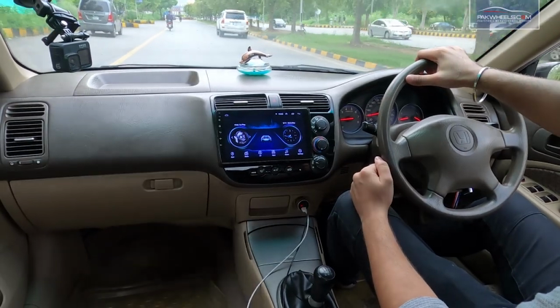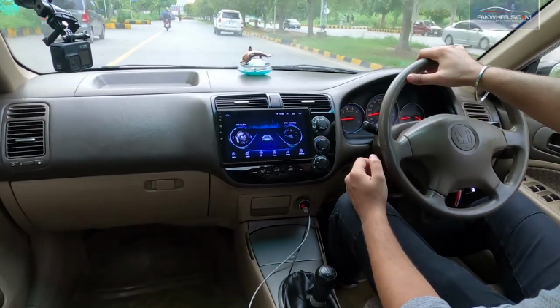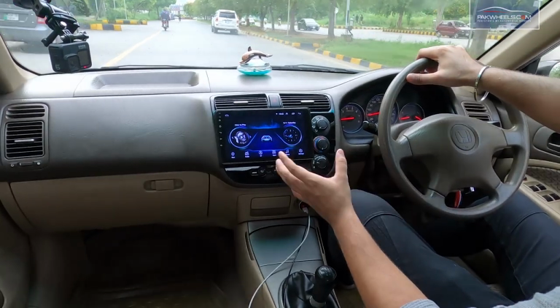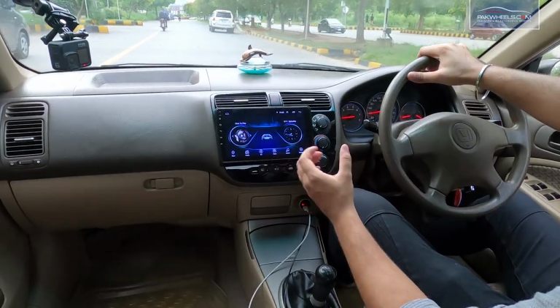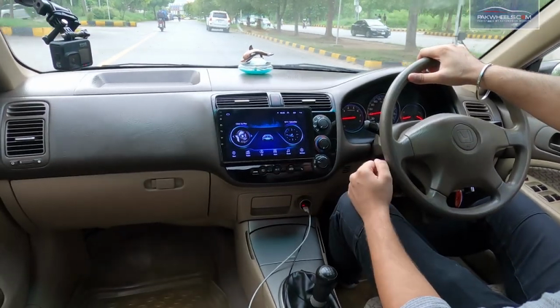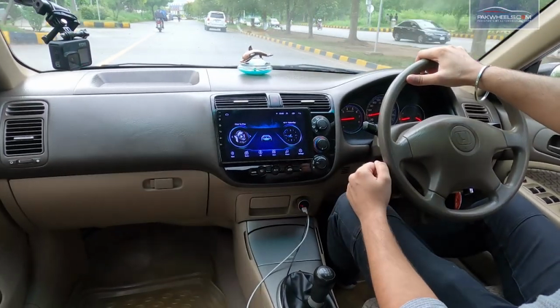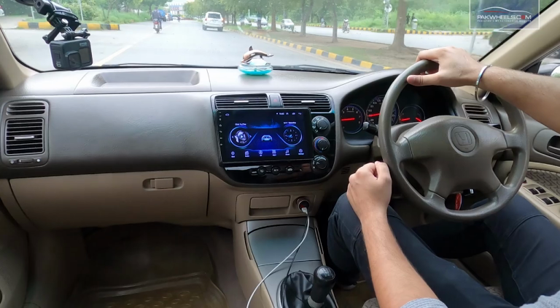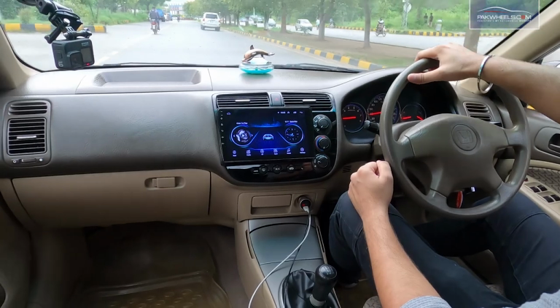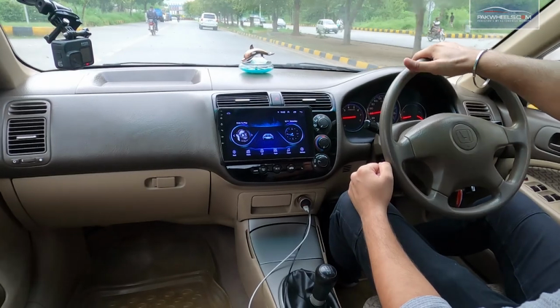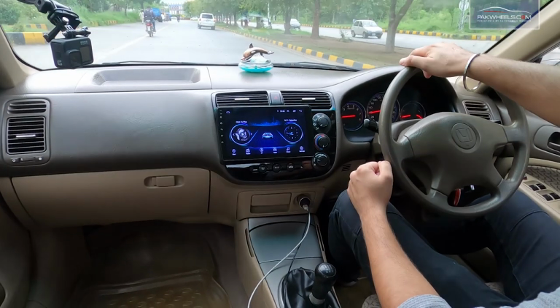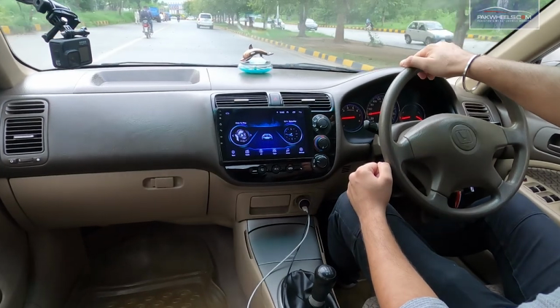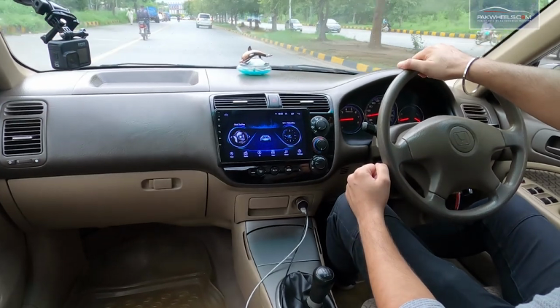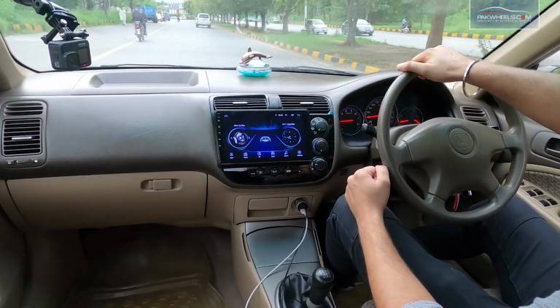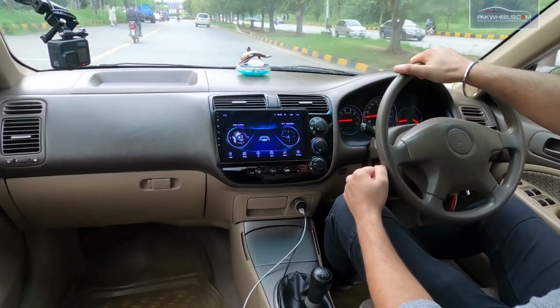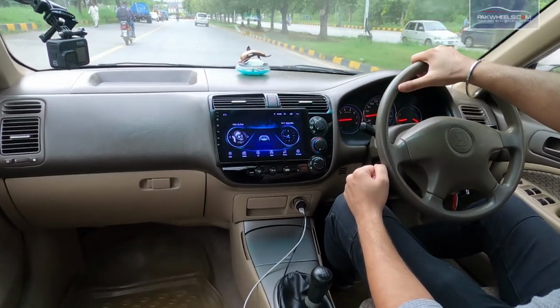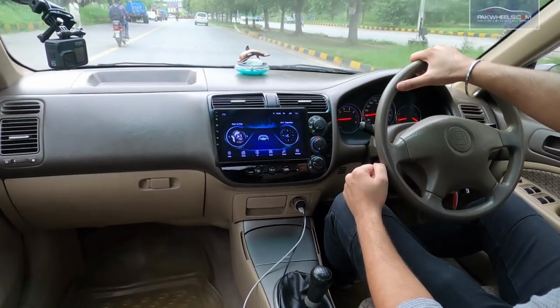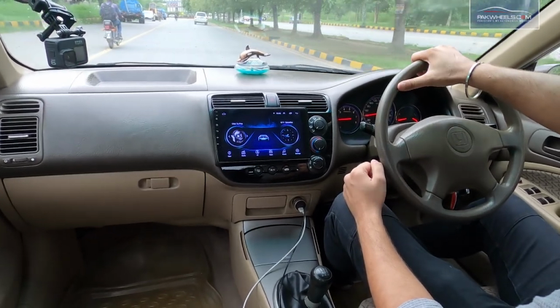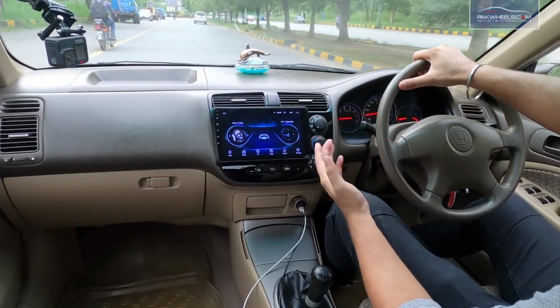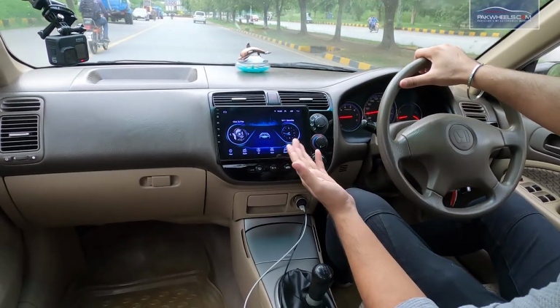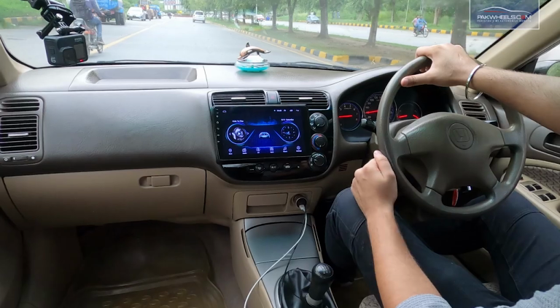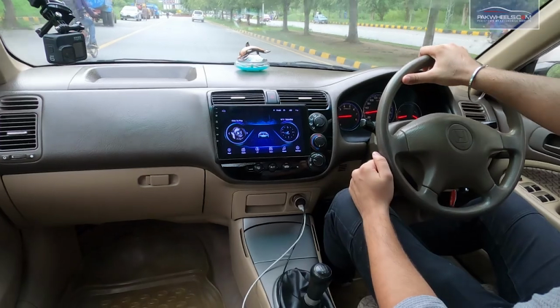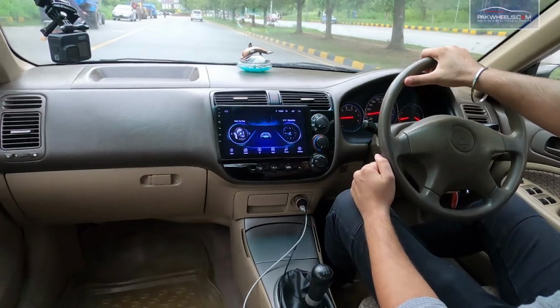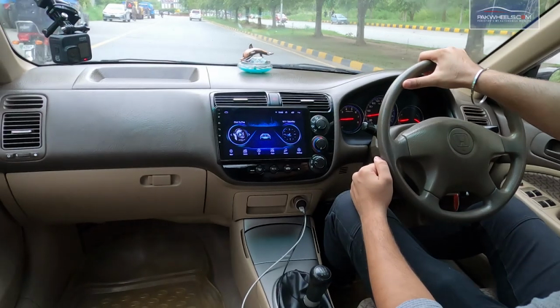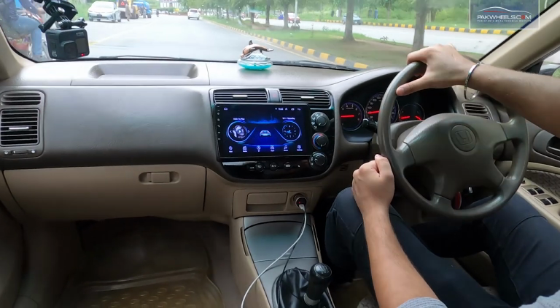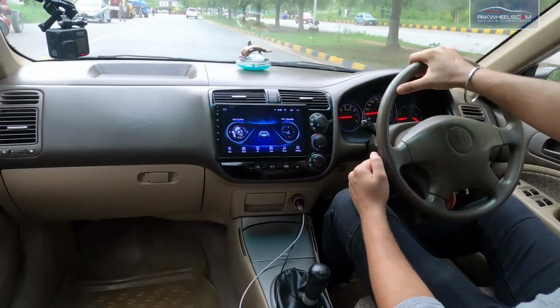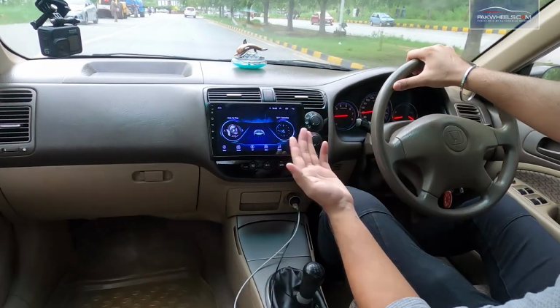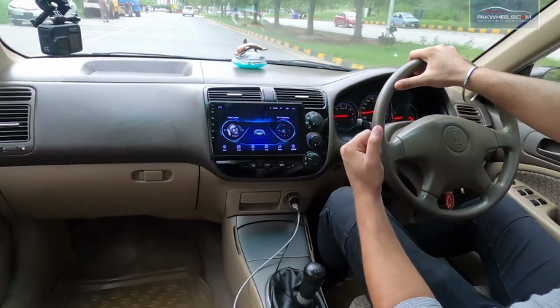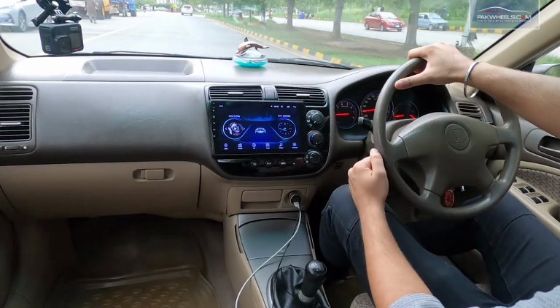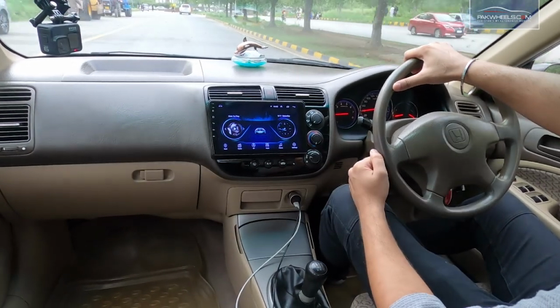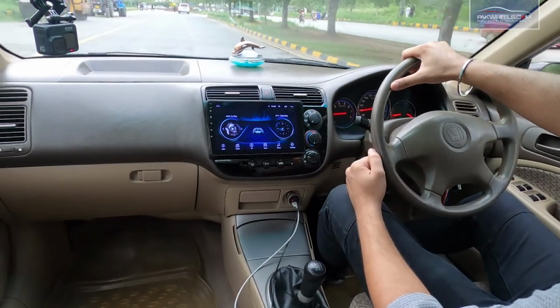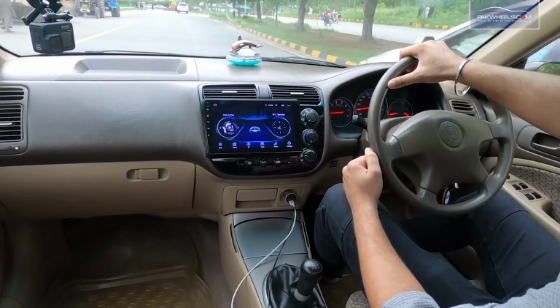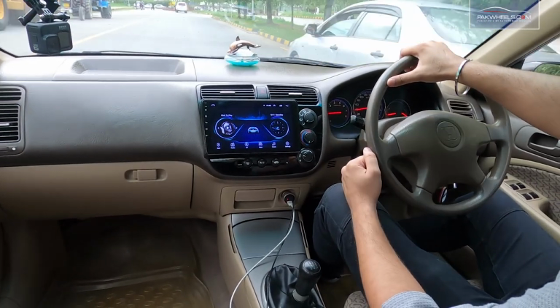The interior of this car is quite modern and it doesn't feel like the car is outdated. The car originally had a simple DVD player as the head unit, so I replaced it and installed a new unit through which I can access maps and different applications.